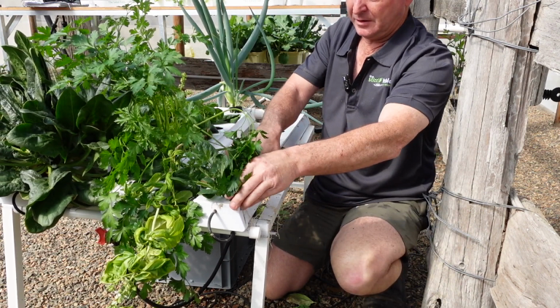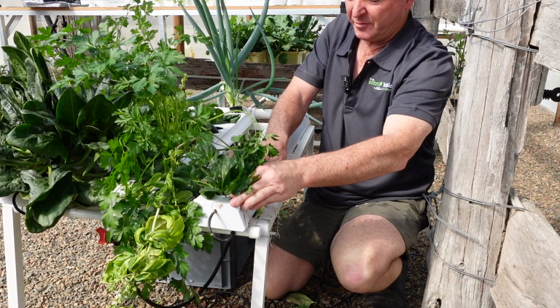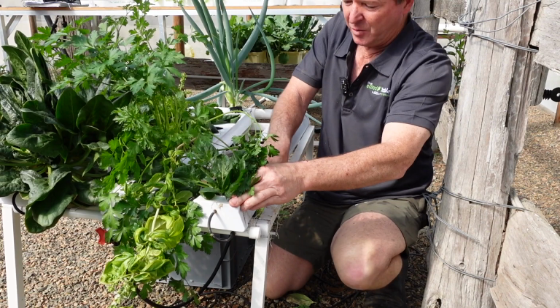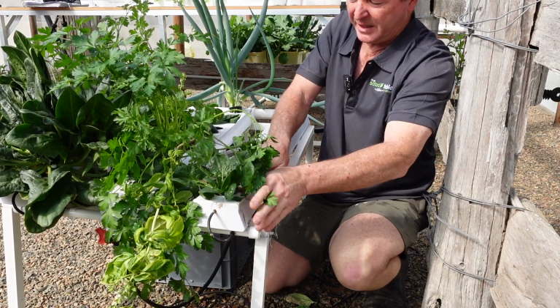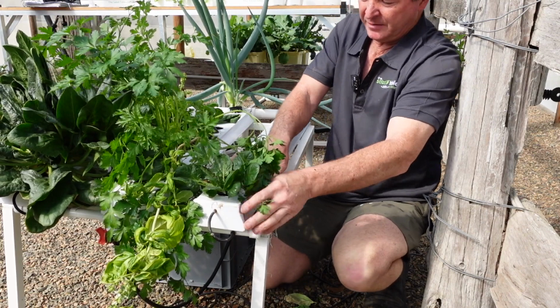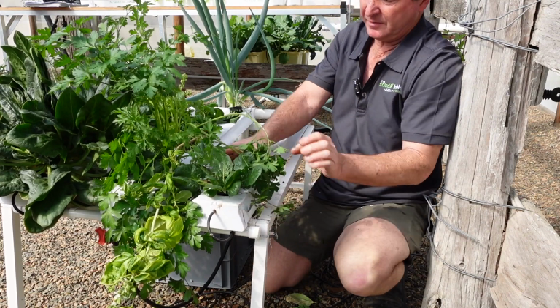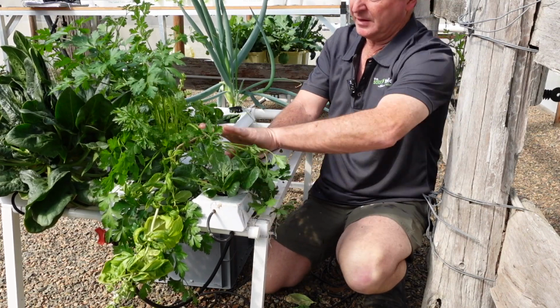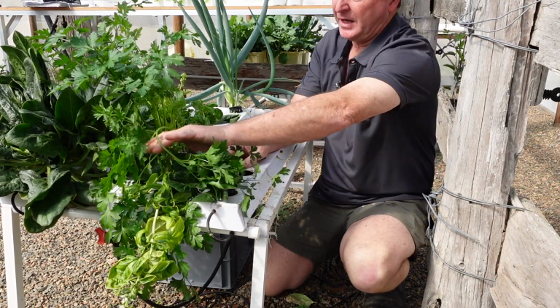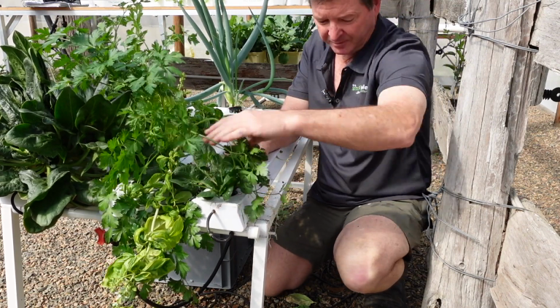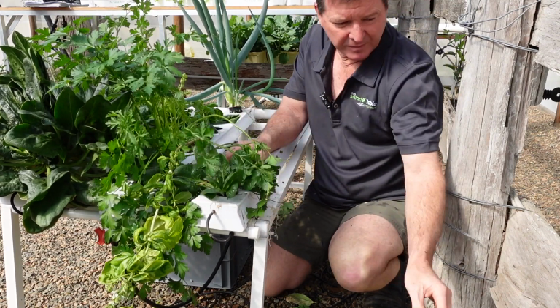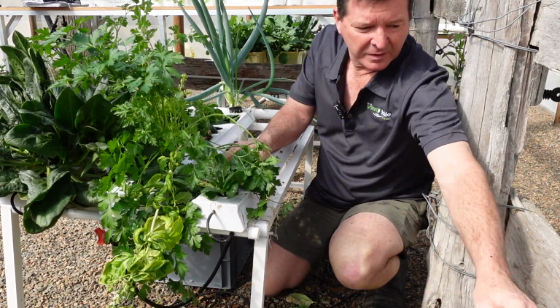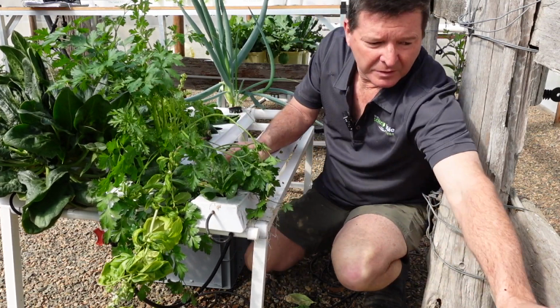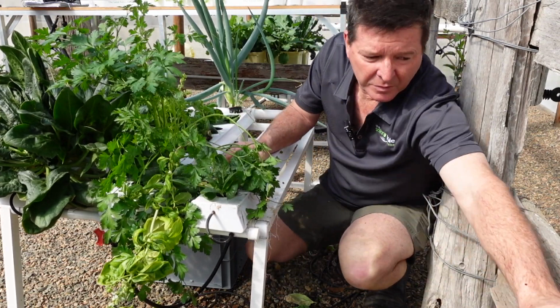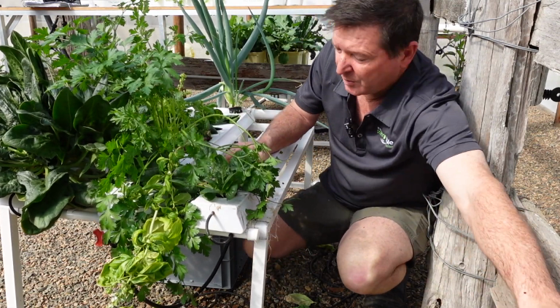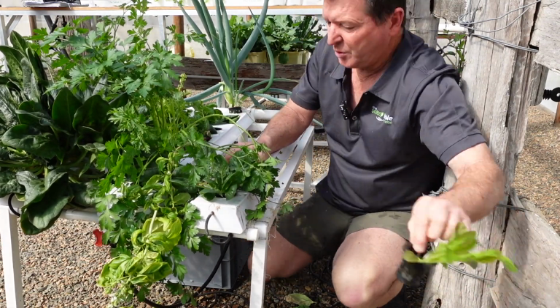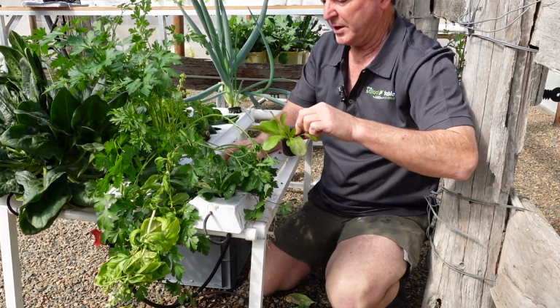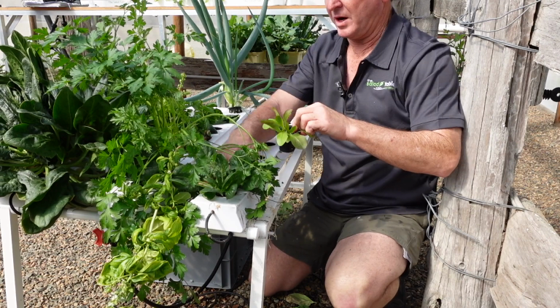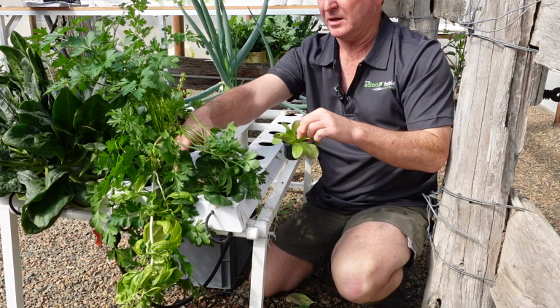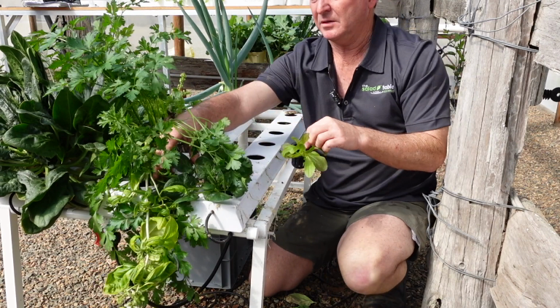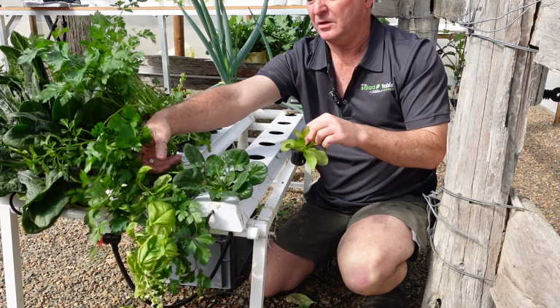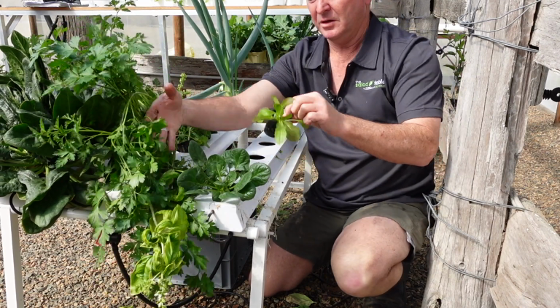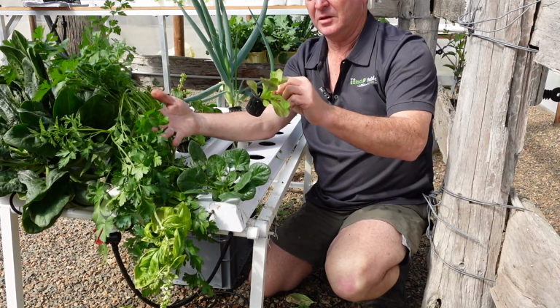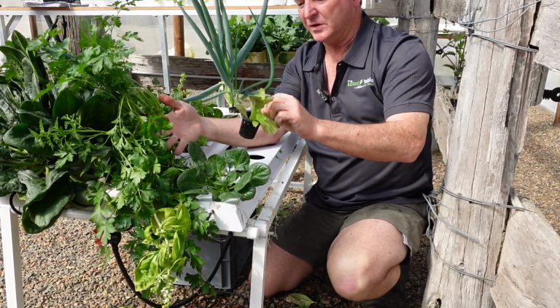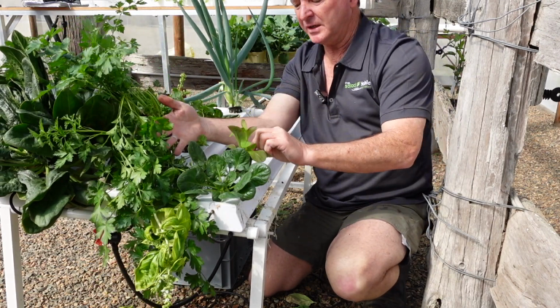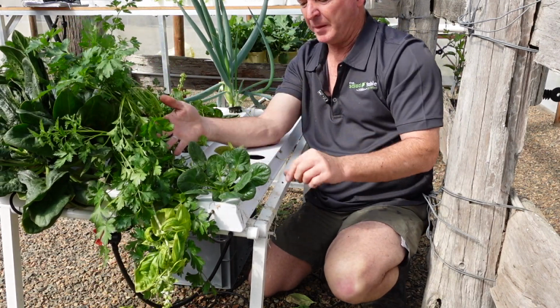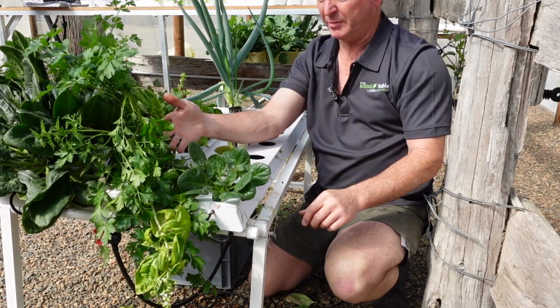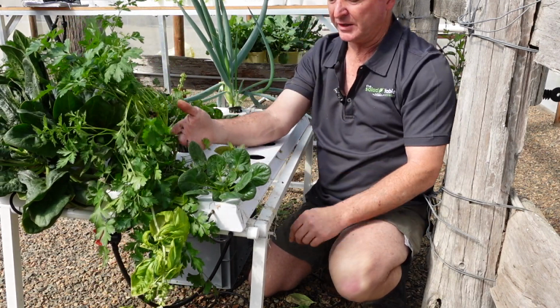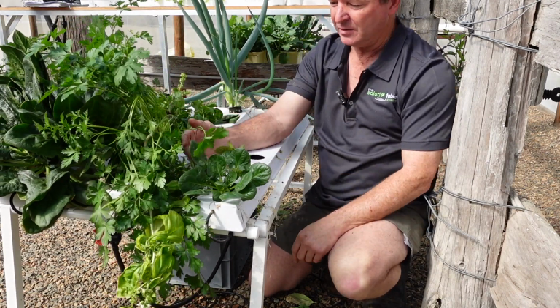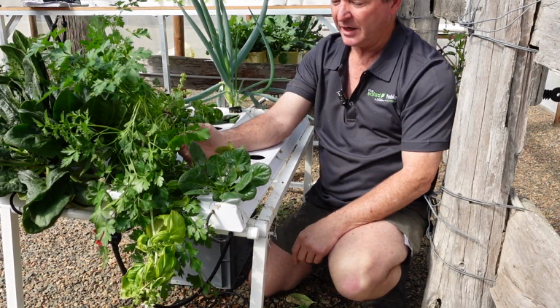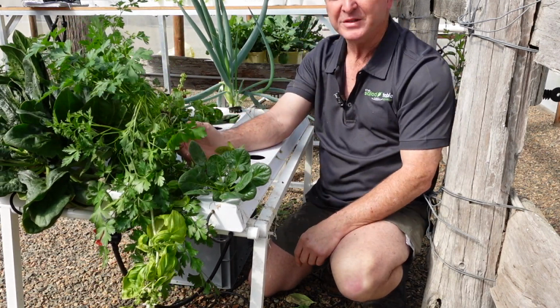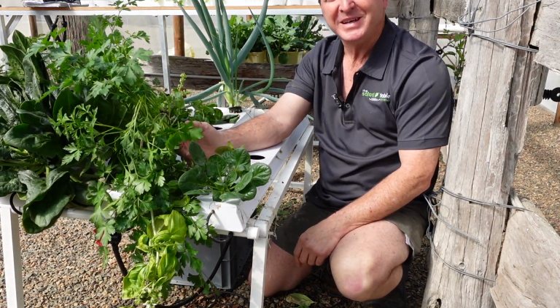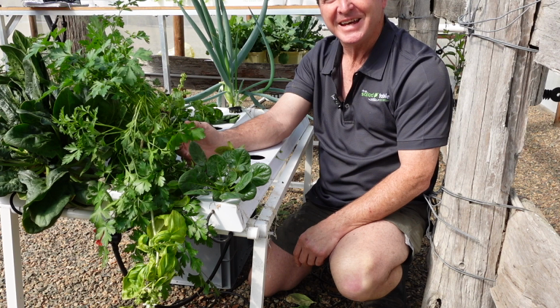Give it a bit of a wipe down, and then grab your new seedling, pop it straight in the hole, and the process begins again.